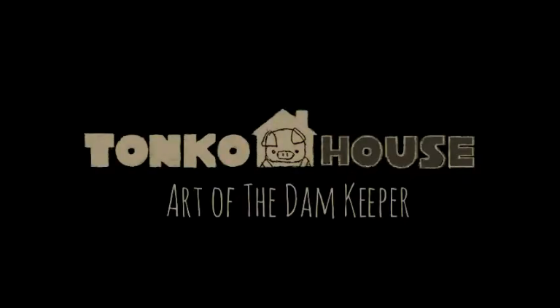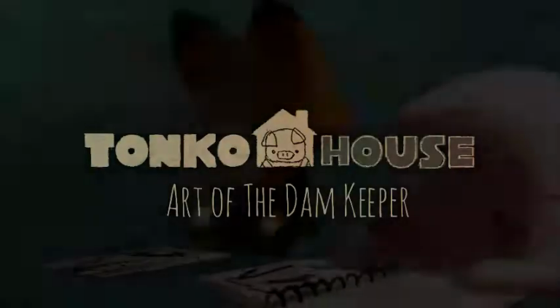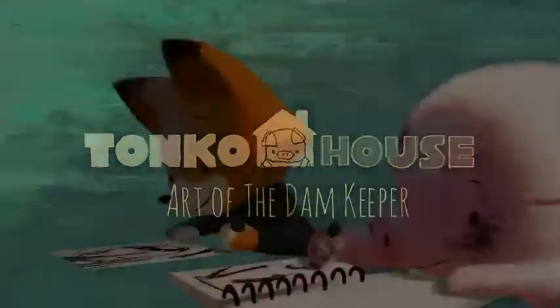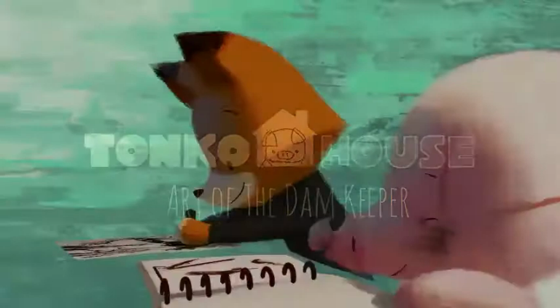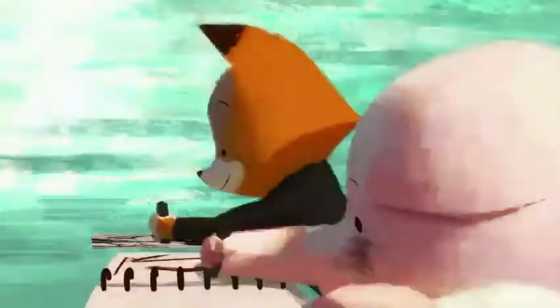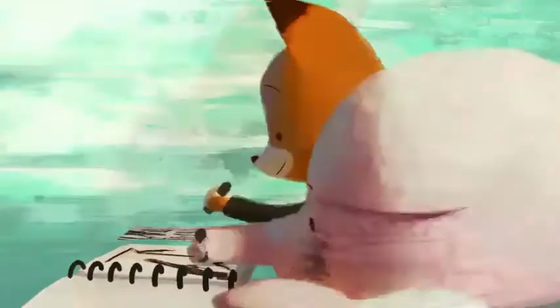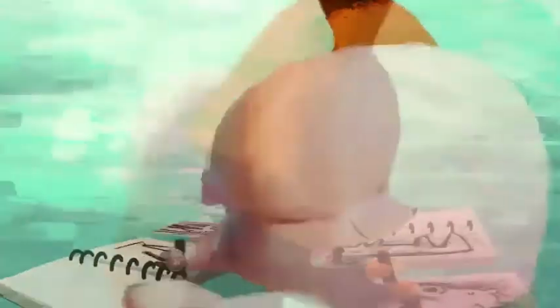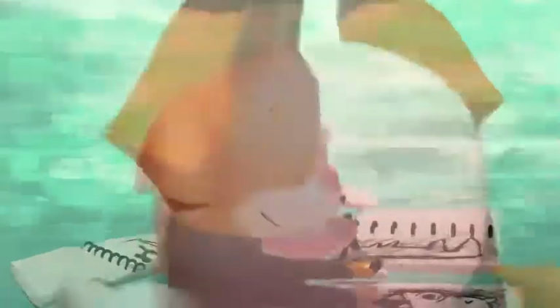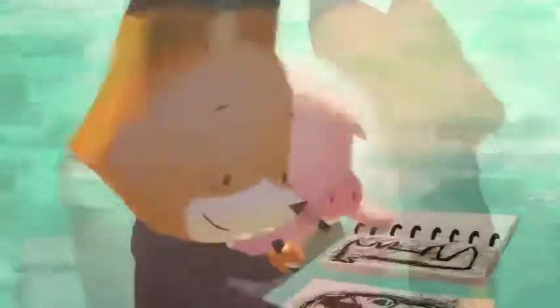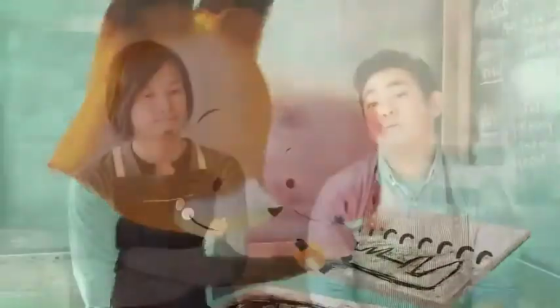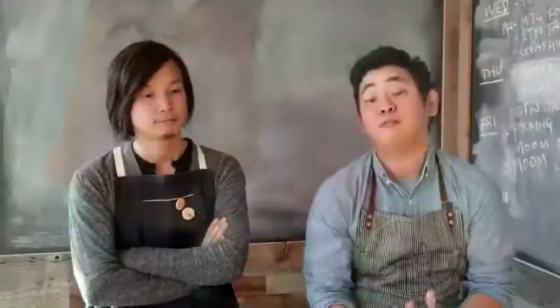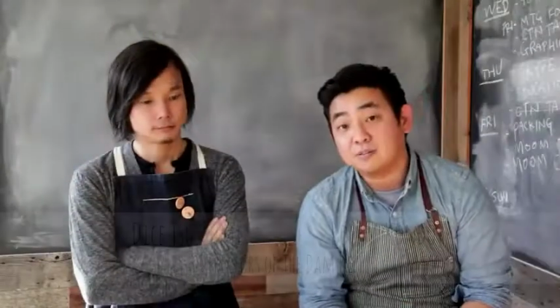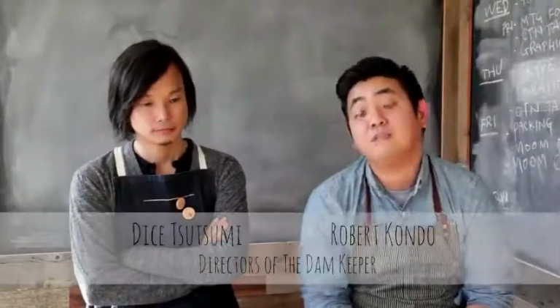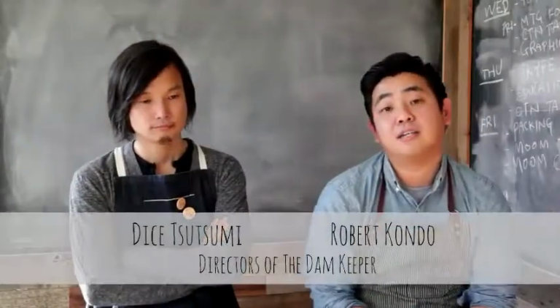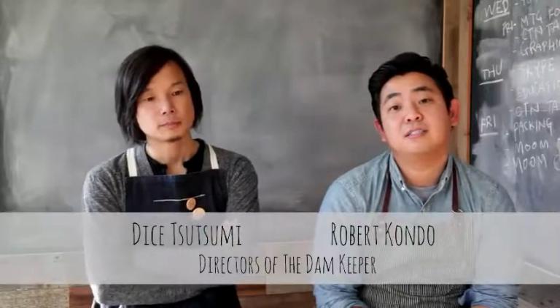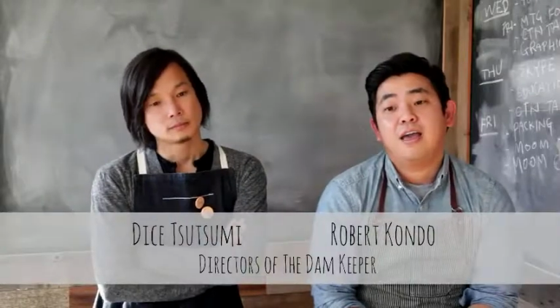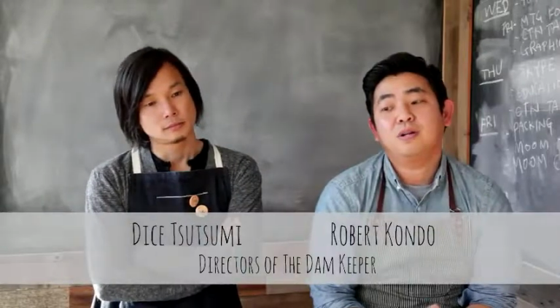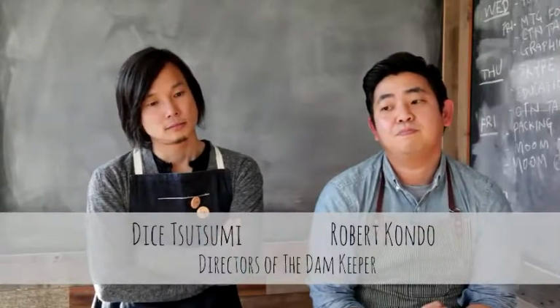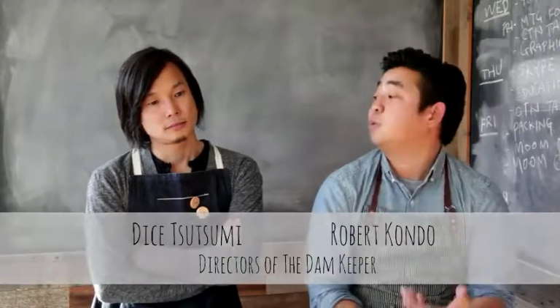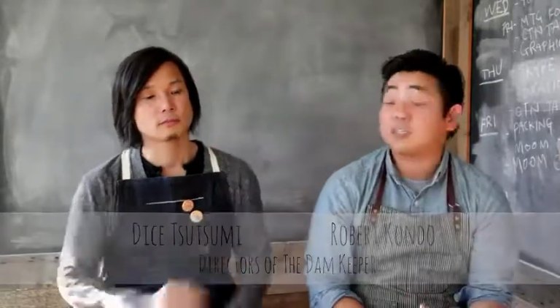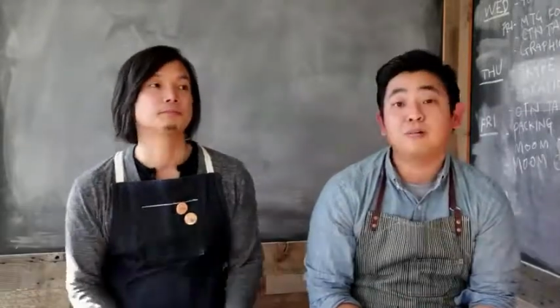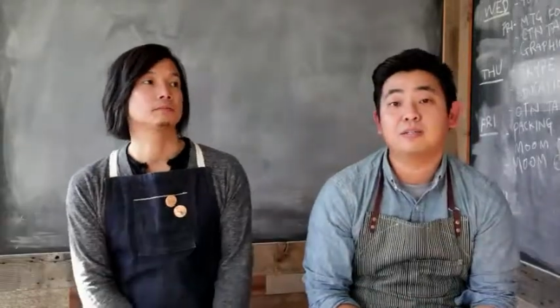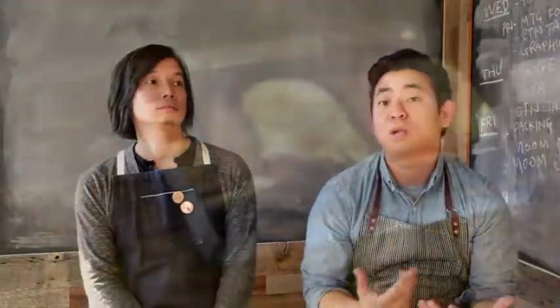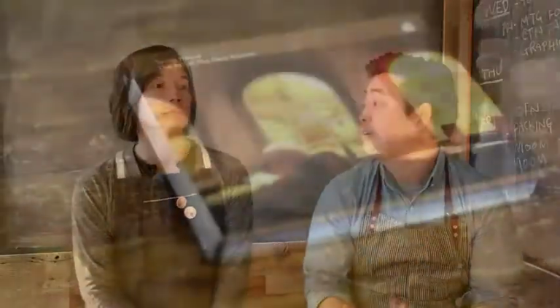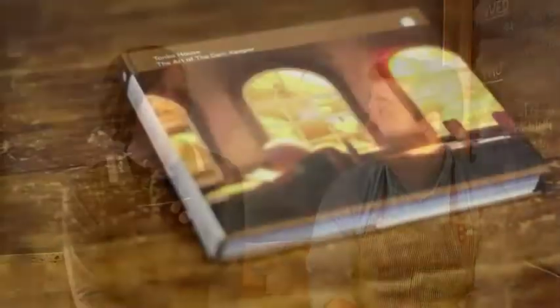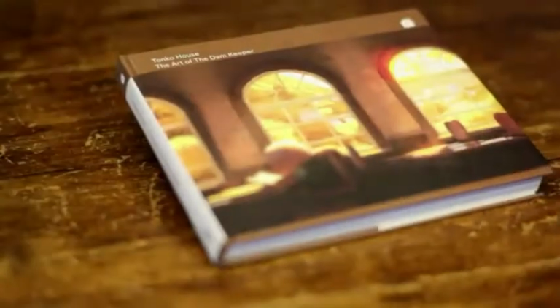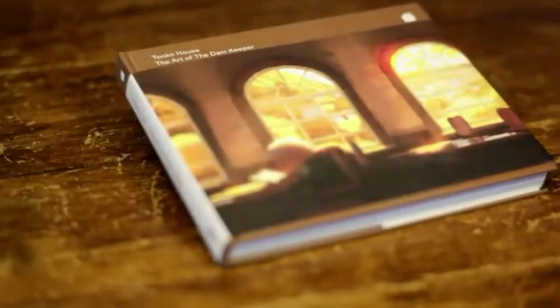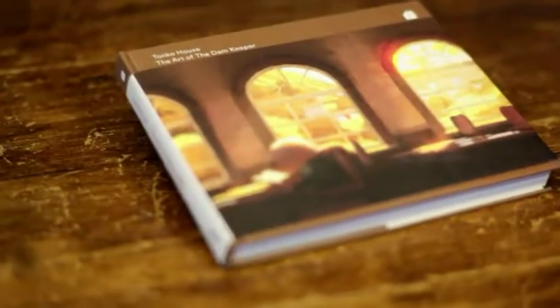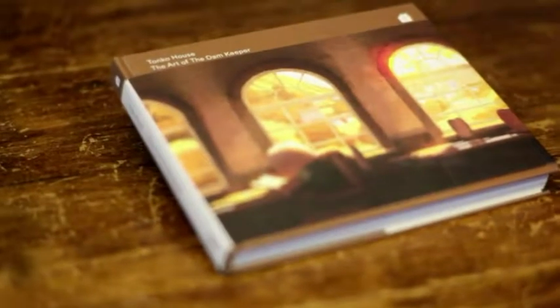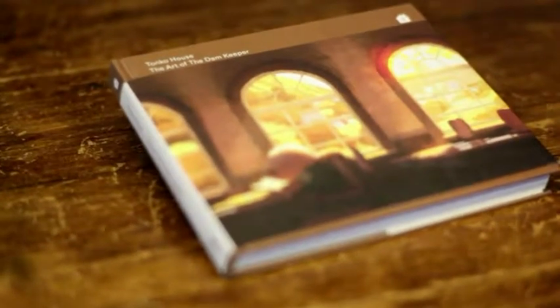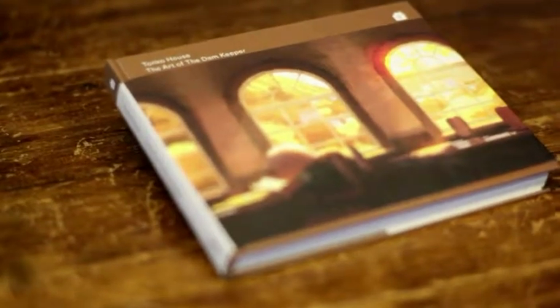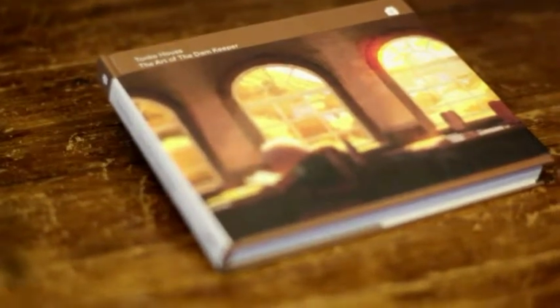Since finishing The Dam Keeper, we've been turning the film around, getting it to share with different festivals and different audiences. One of the questions we get asked quite a bit is: where is the art of The Dam Keeper? And we're so excited to finally be able to bring that to the world.